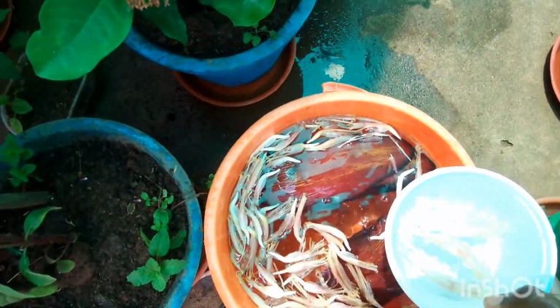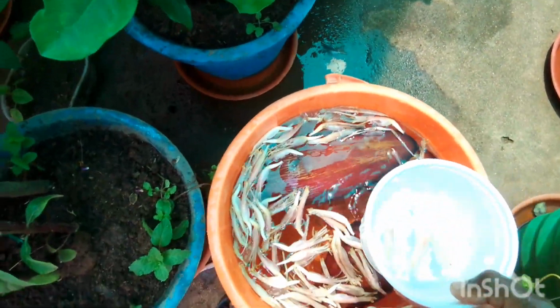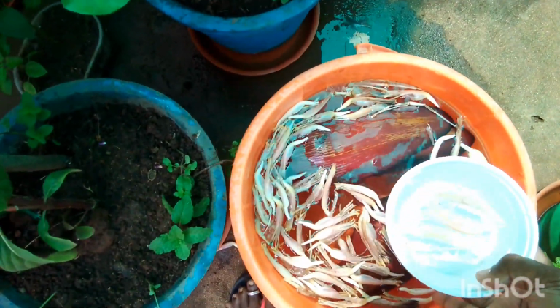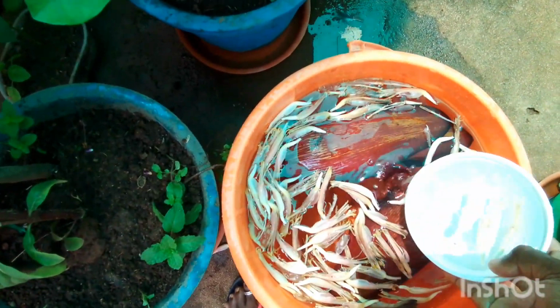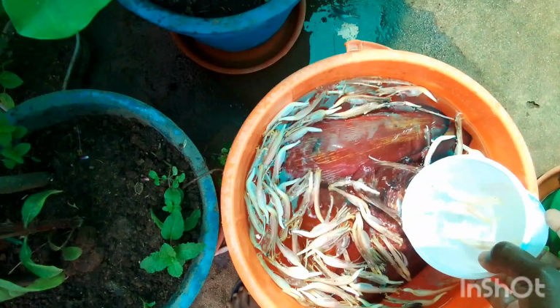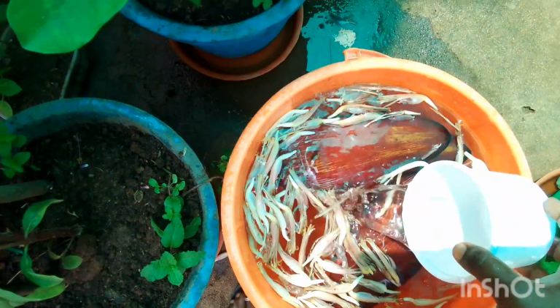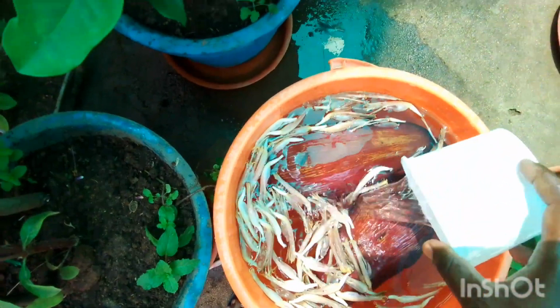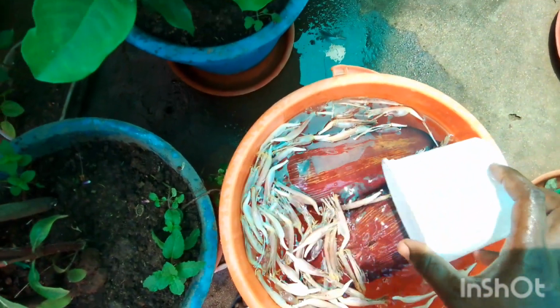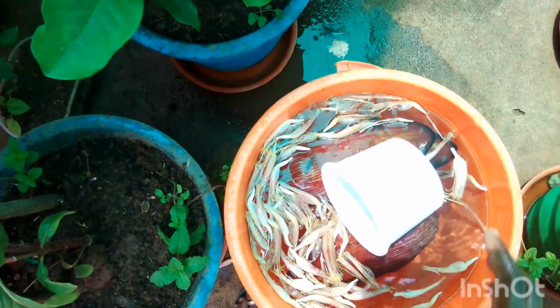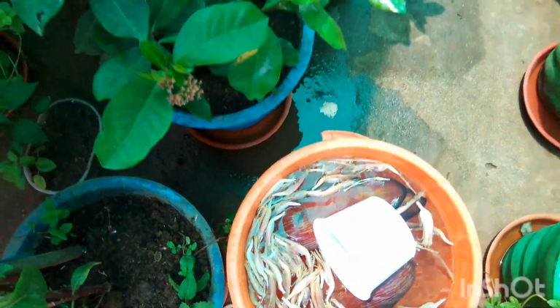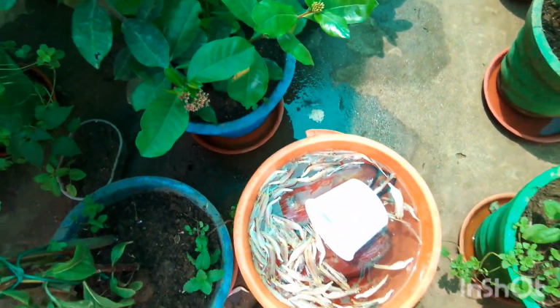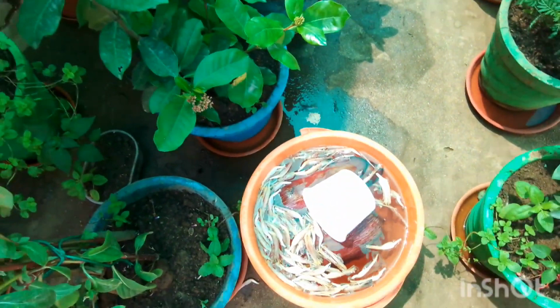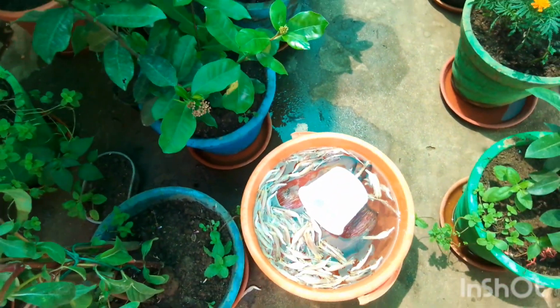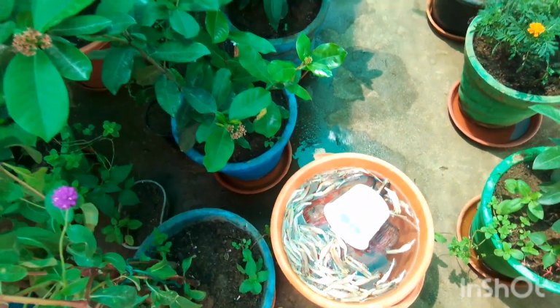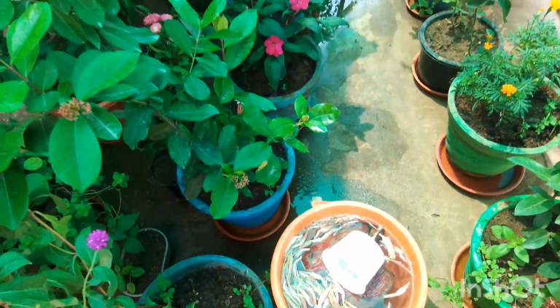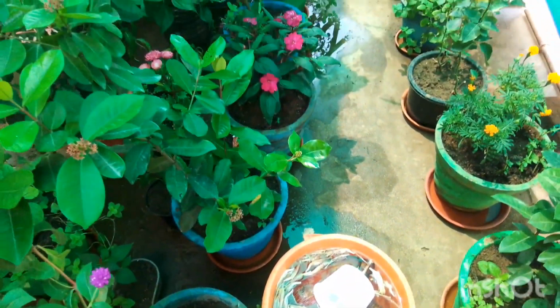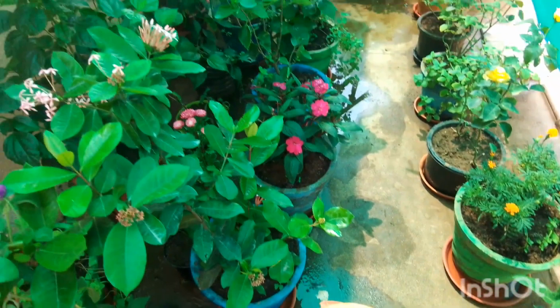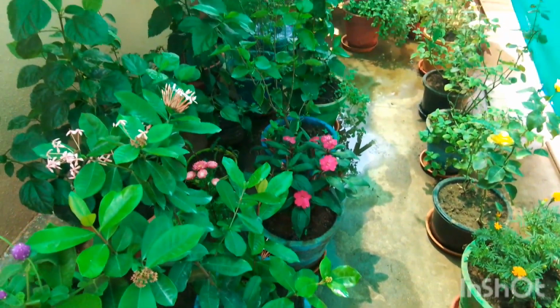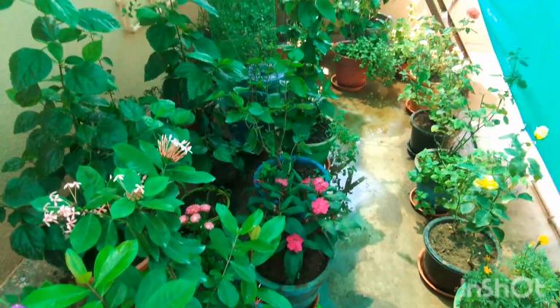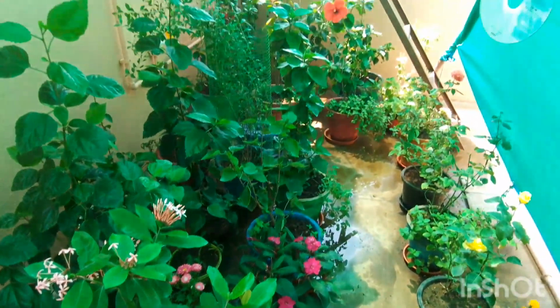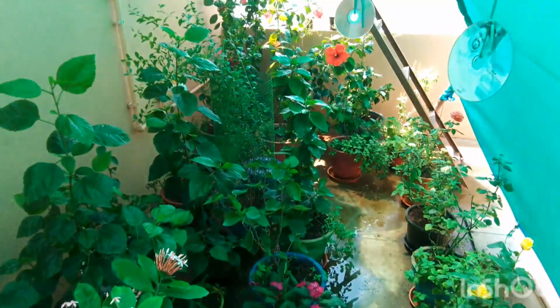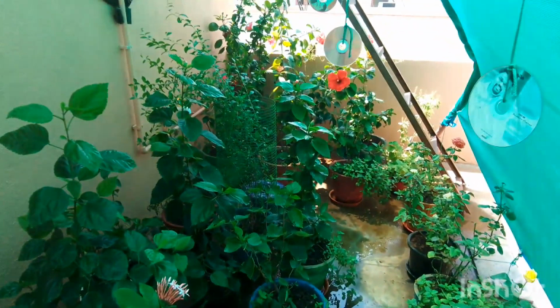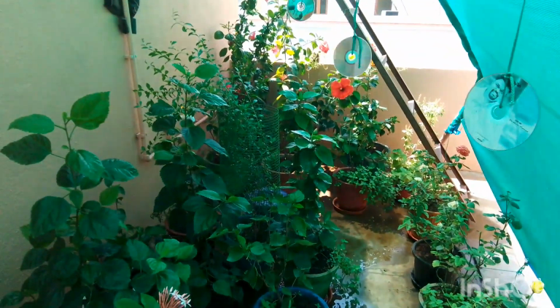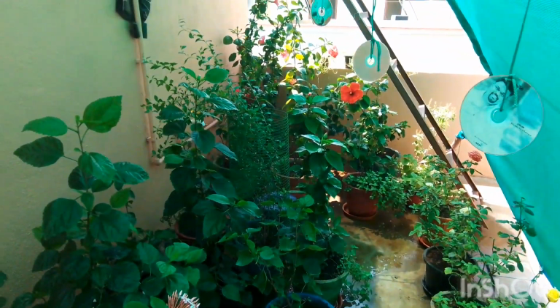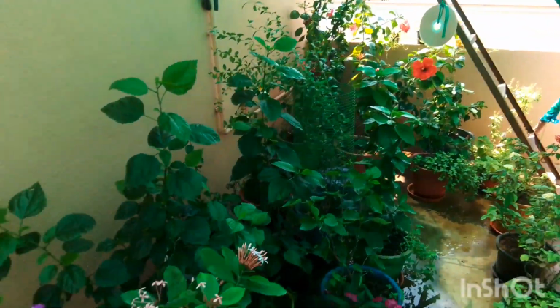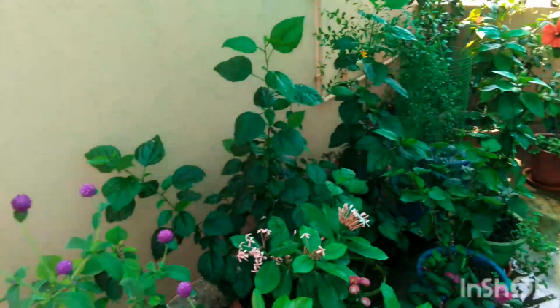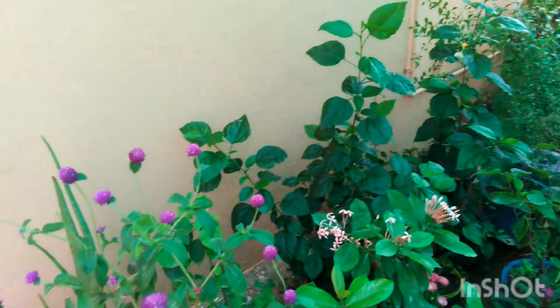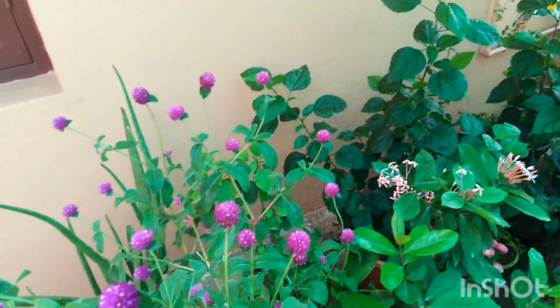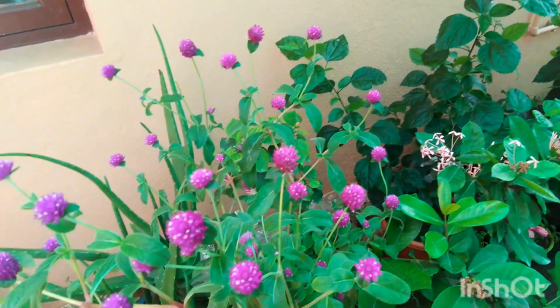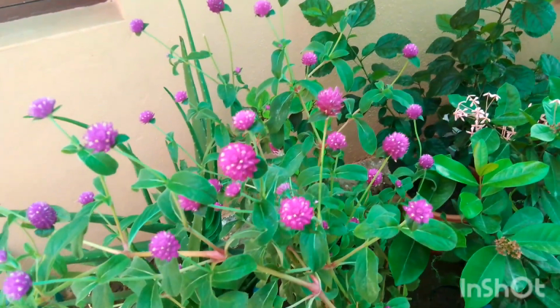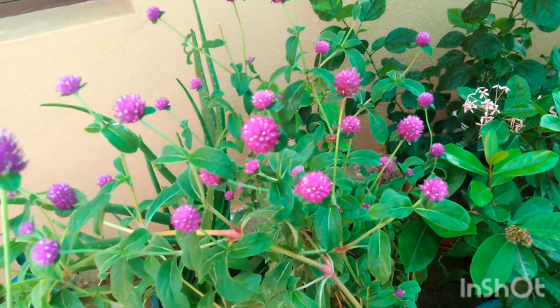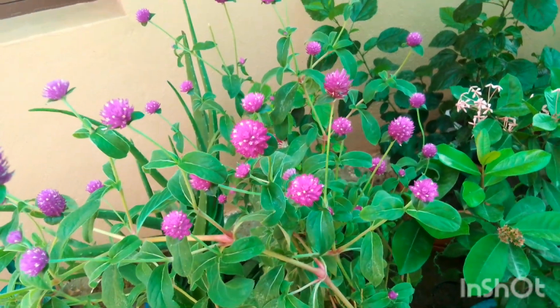Chop the banana flower into small pieces and soak for 3 days. Then dilute with plenty of water. Do not give concentrated banana flower fertilizer directly to your plants.